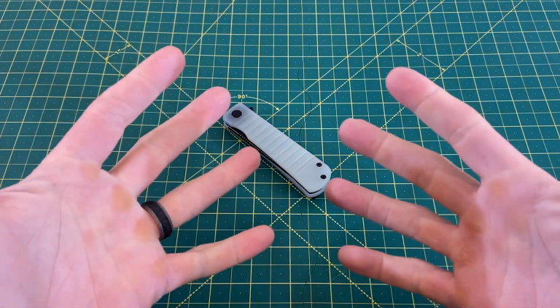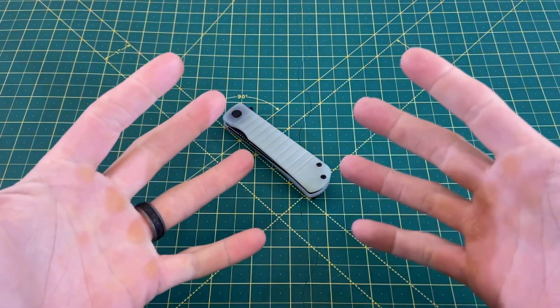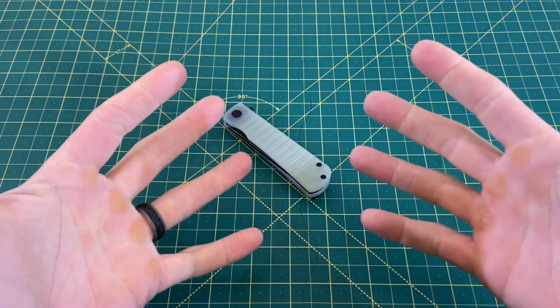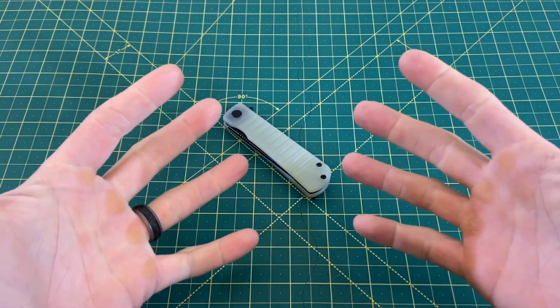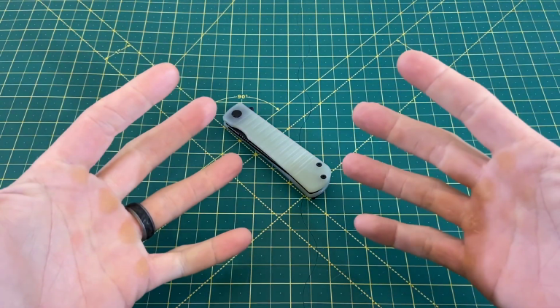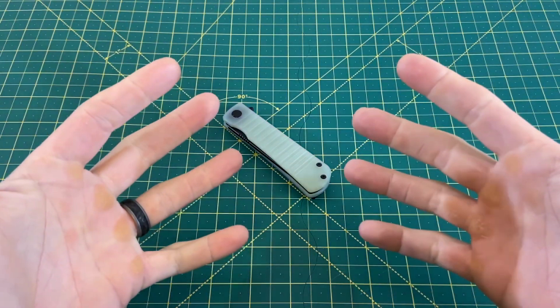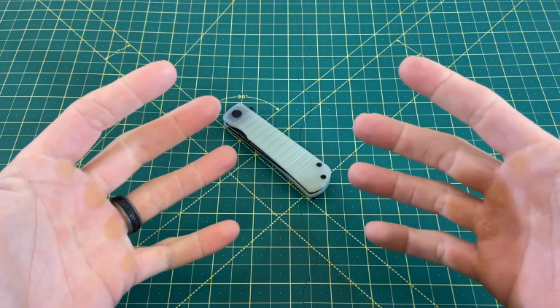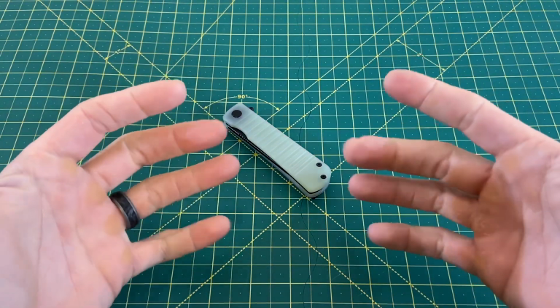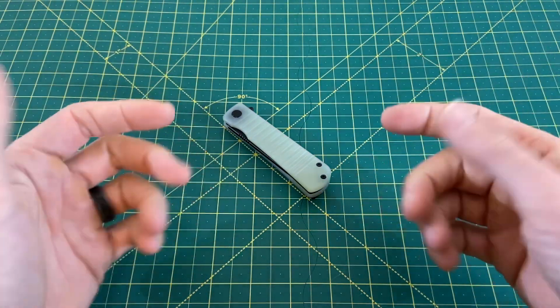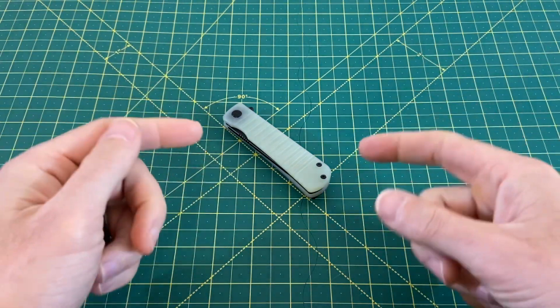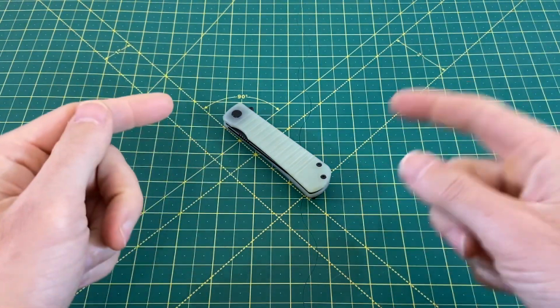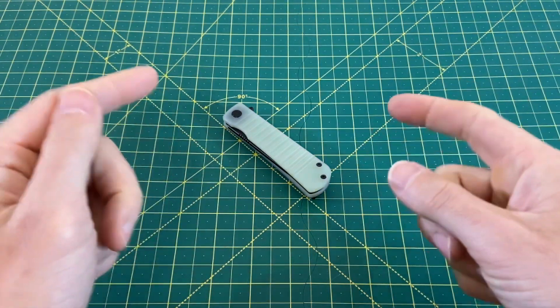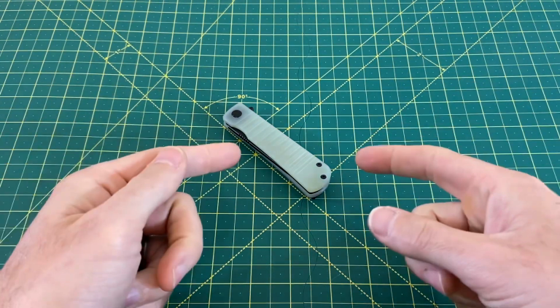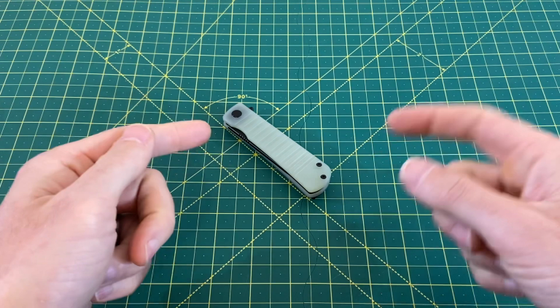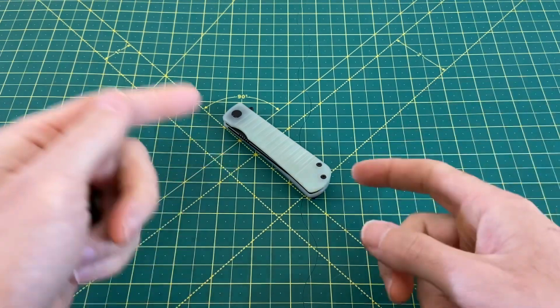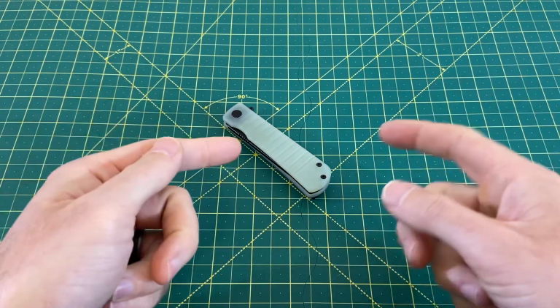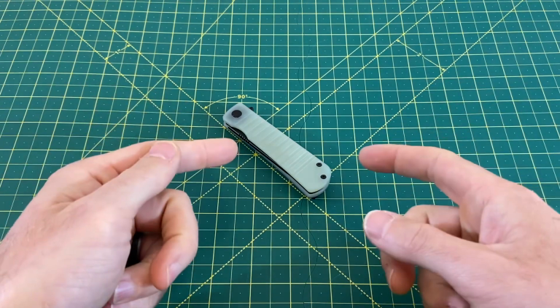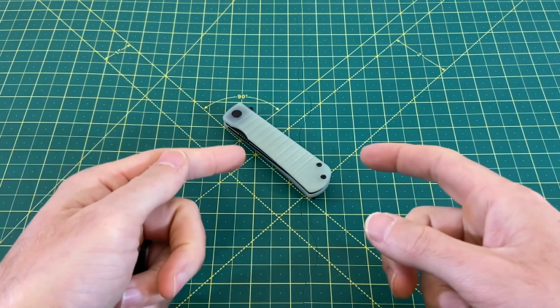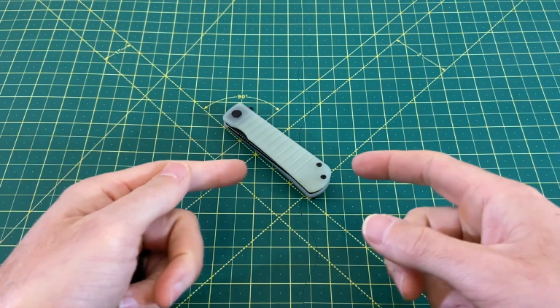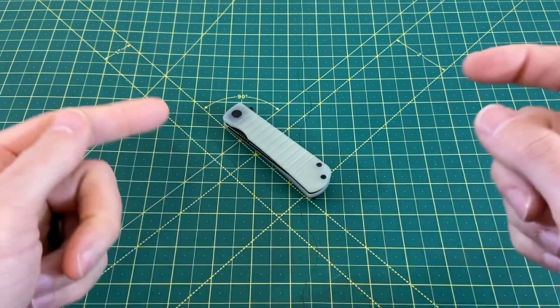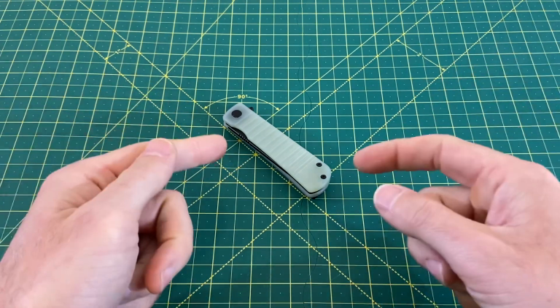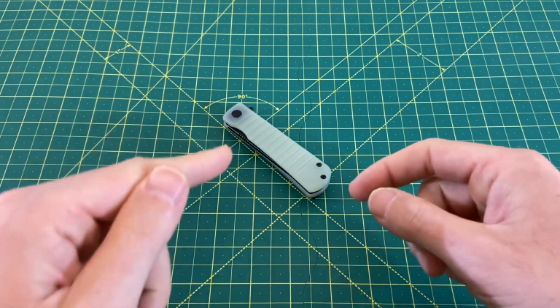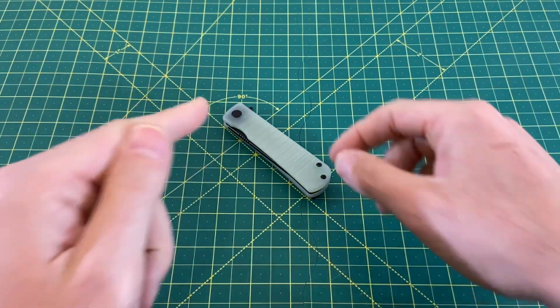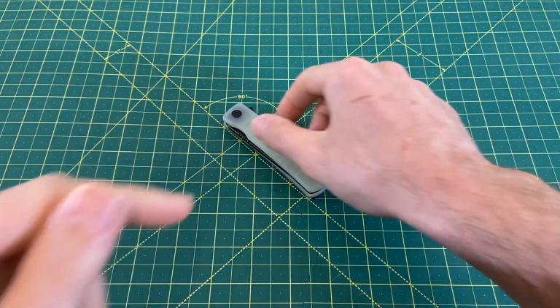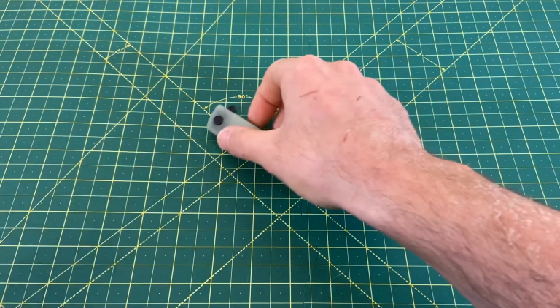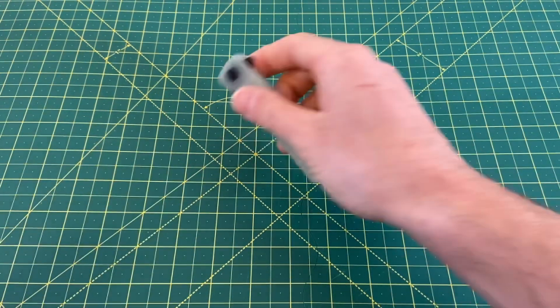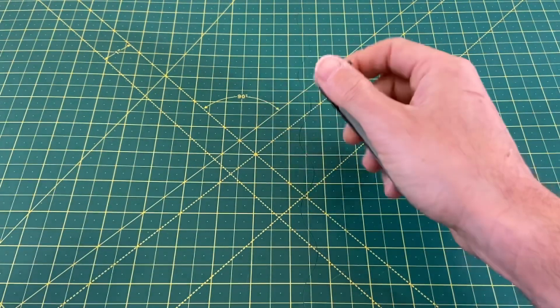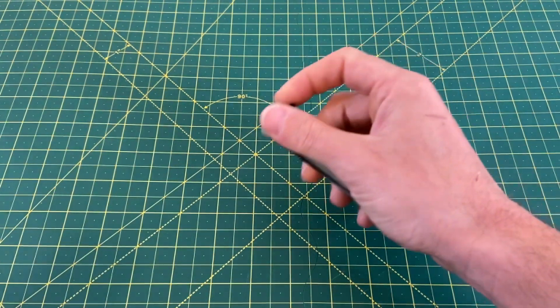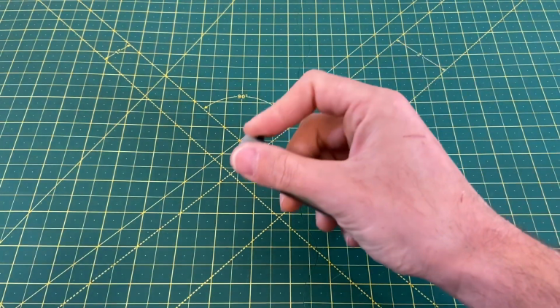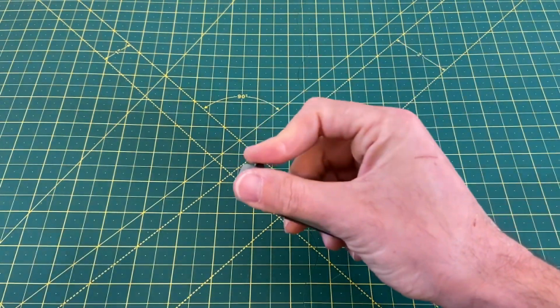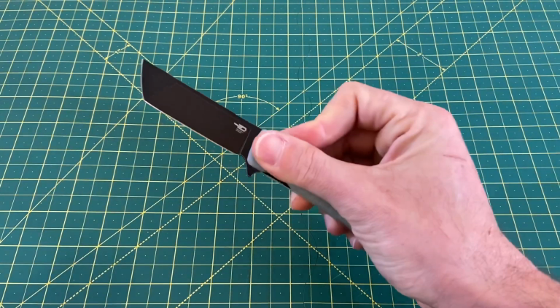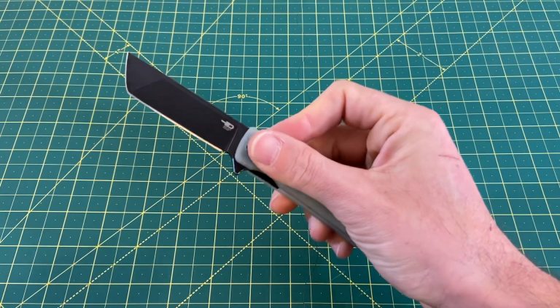Greetings, YouTubians, and welcome back to Wayne Sharp World, where today we're going to be taking a look at a very new budget knife from Best Tech, and this one here is none other than the Best Tech Titan.